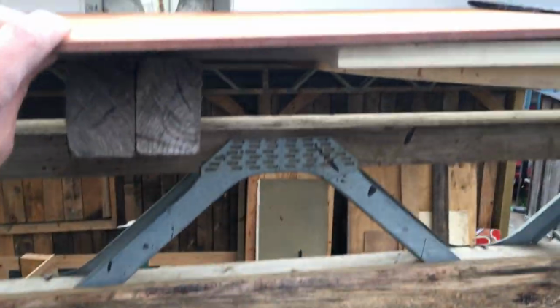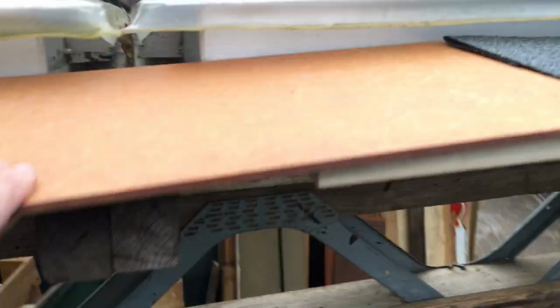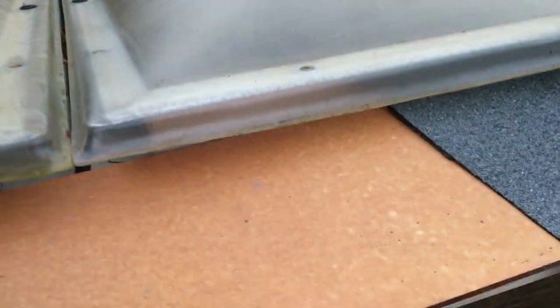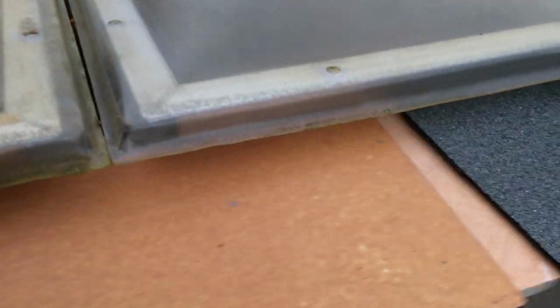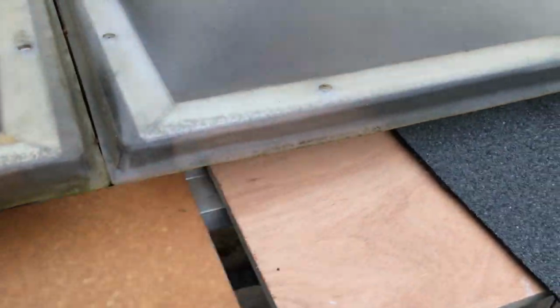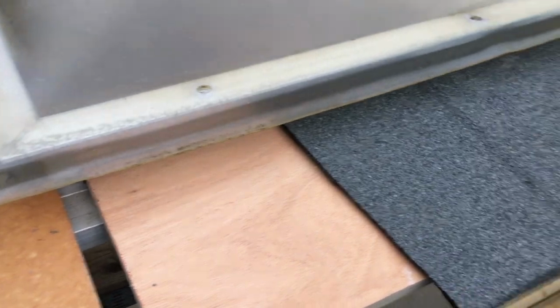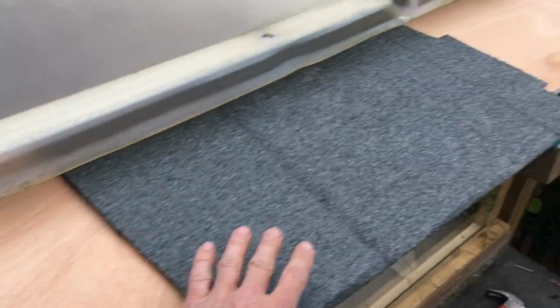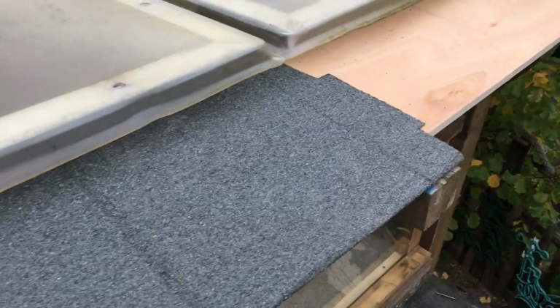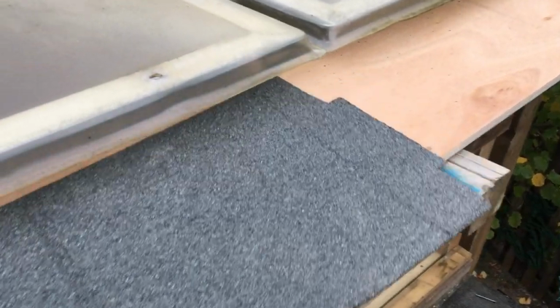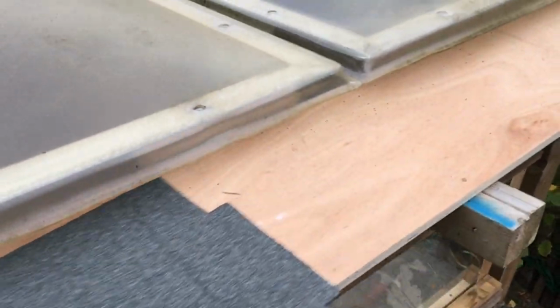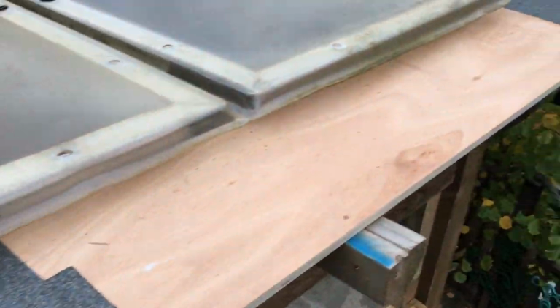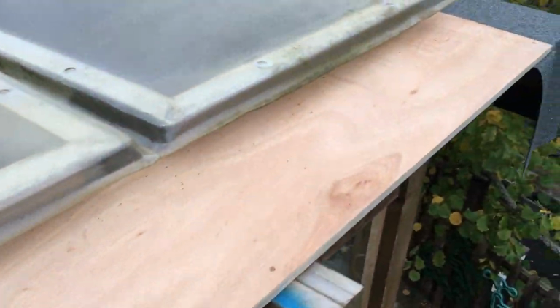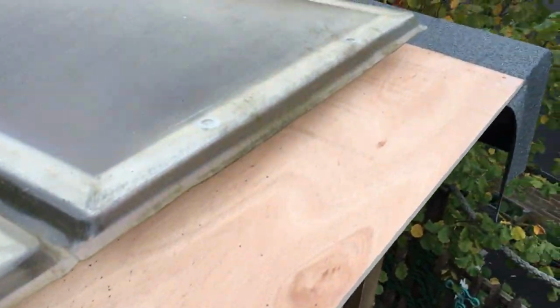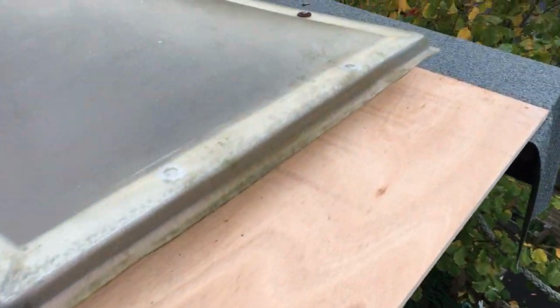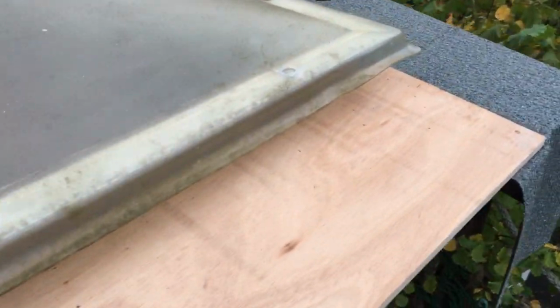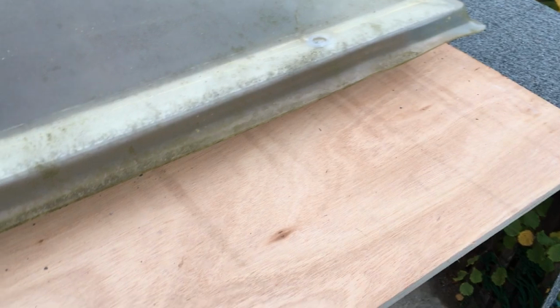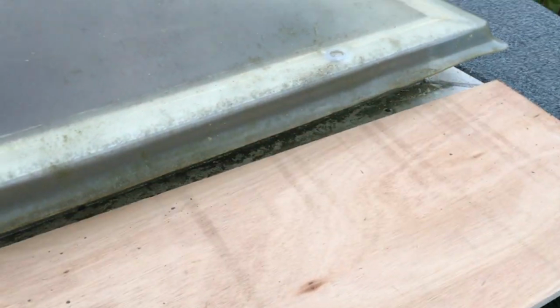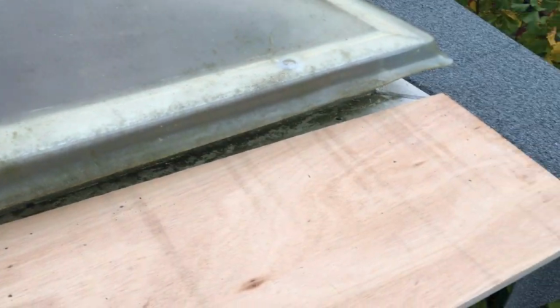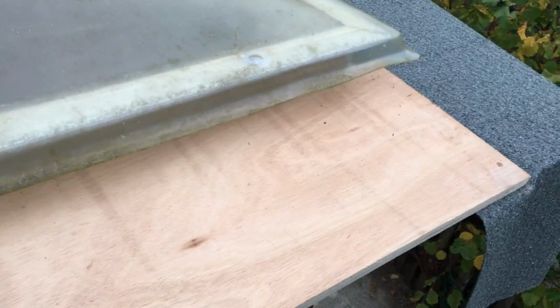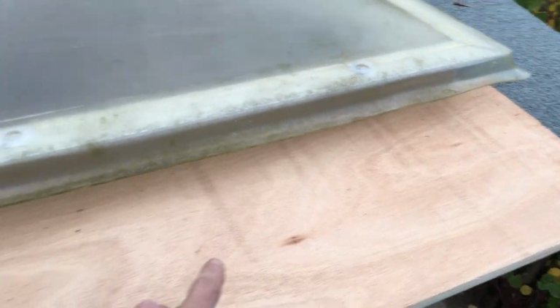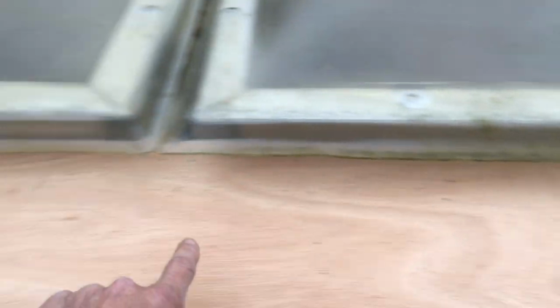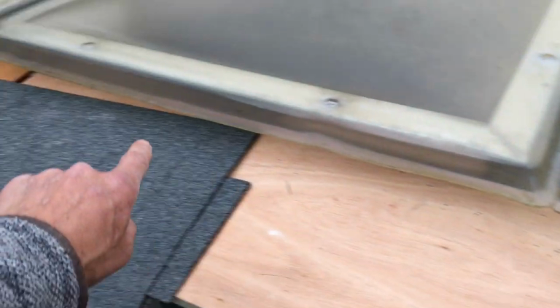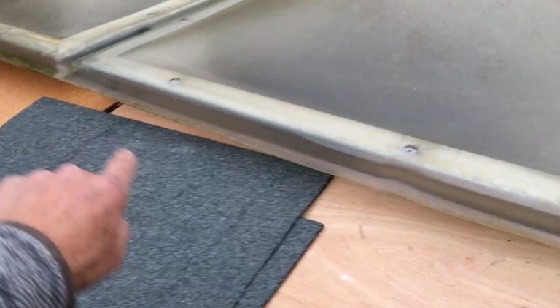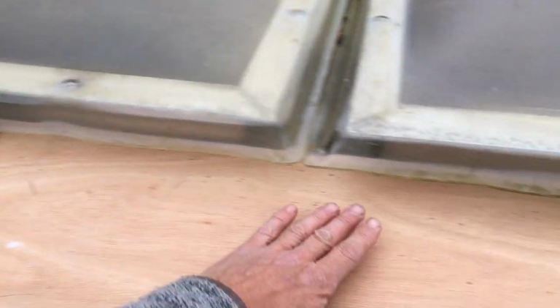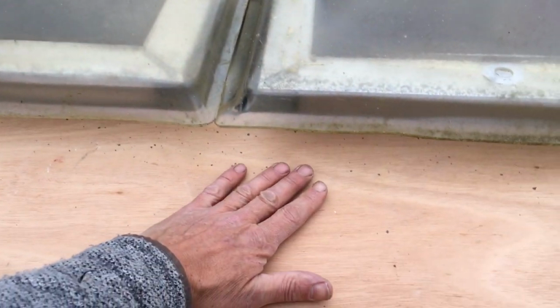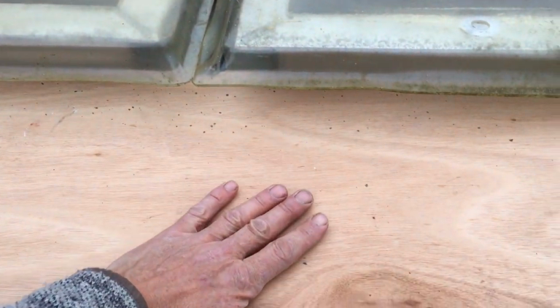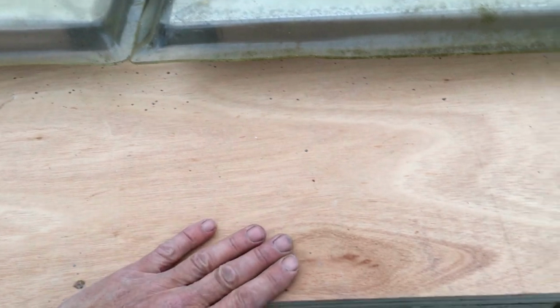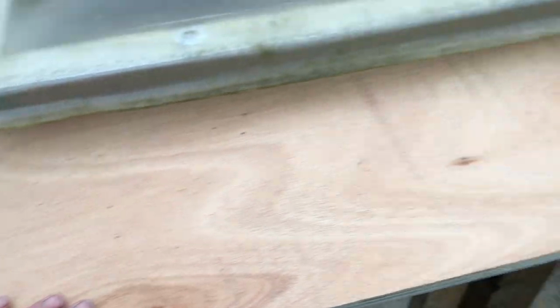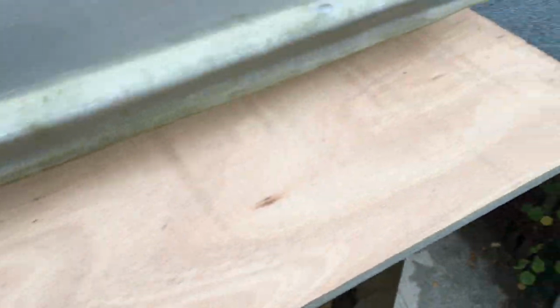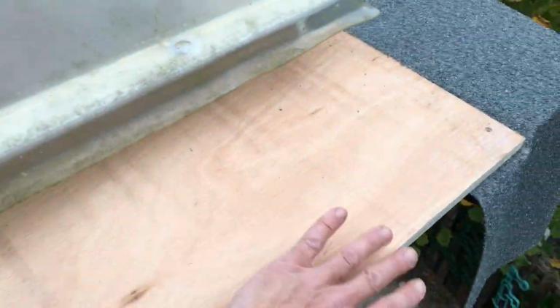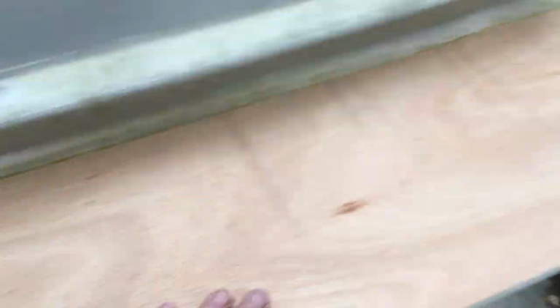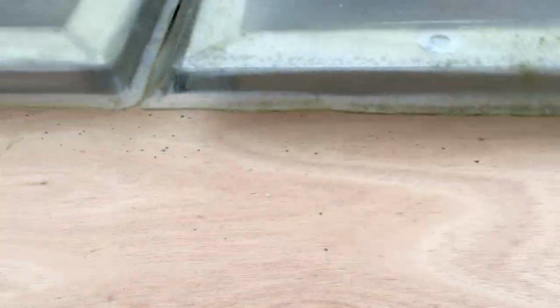The last job we've got to do, apart from the gutter, is just sort out this top end. What we need to do next week is a foot wide timber, there's a slight slope, cover it with felt, and then that will drain off.